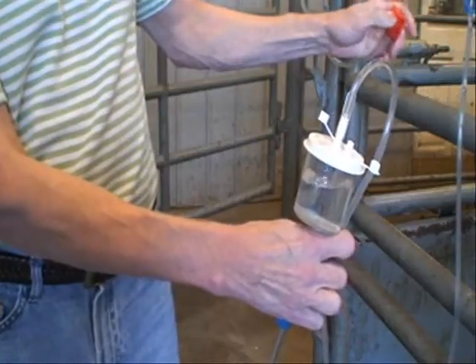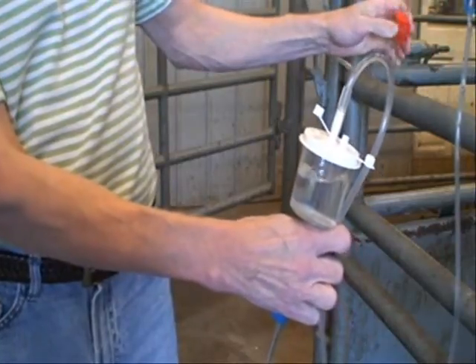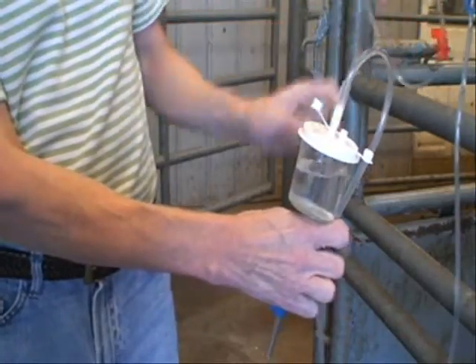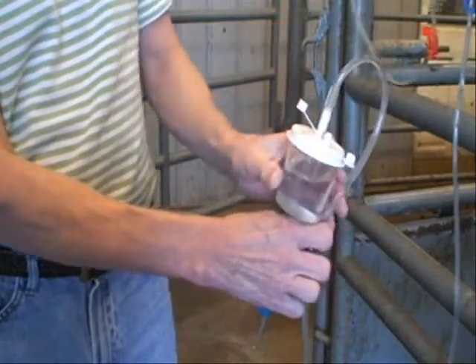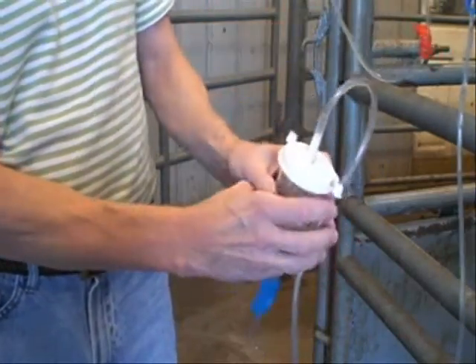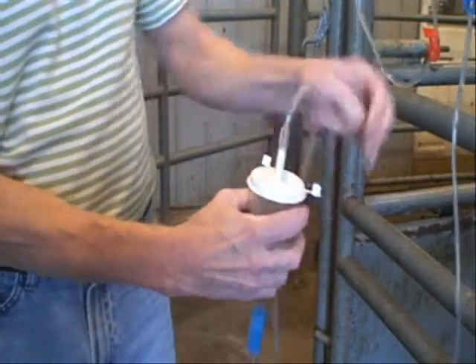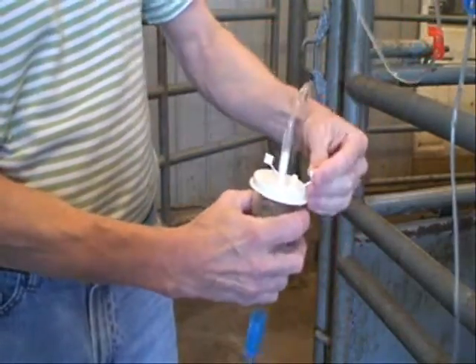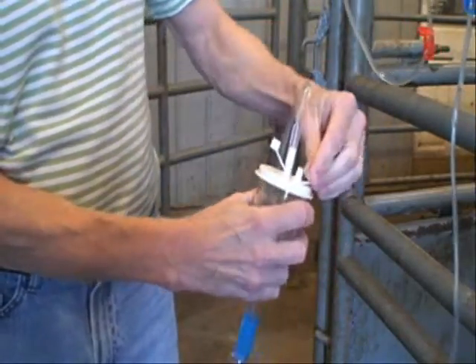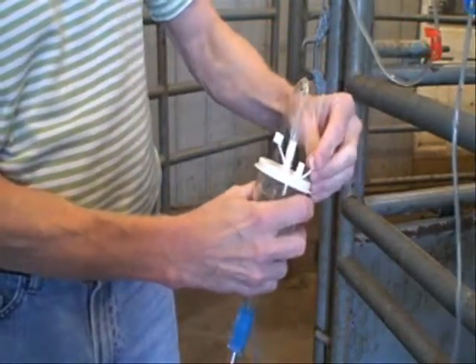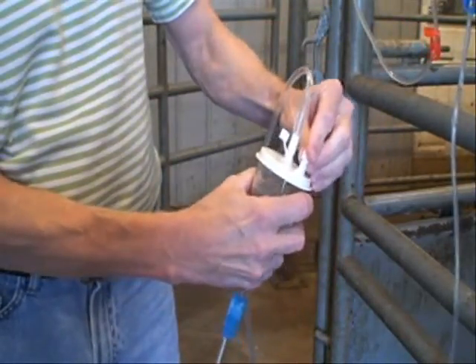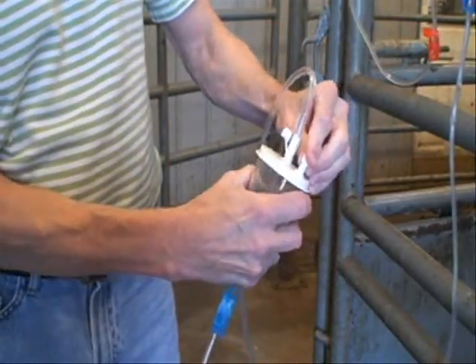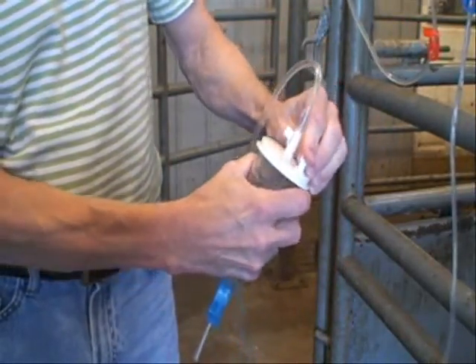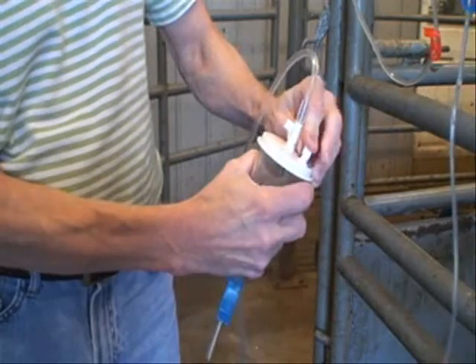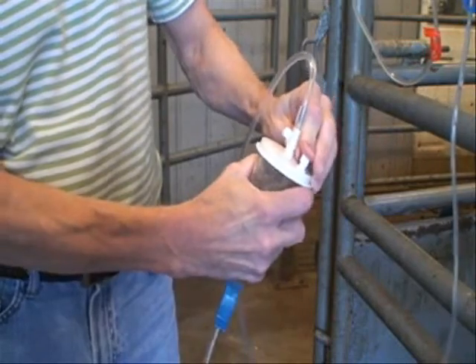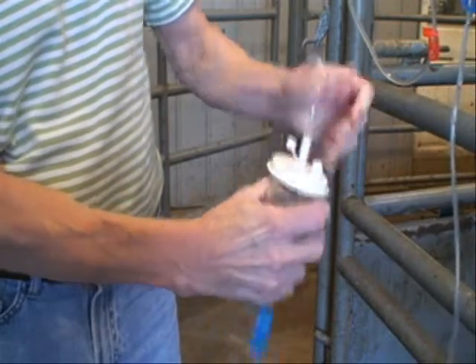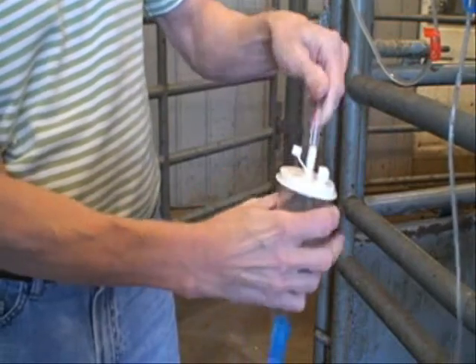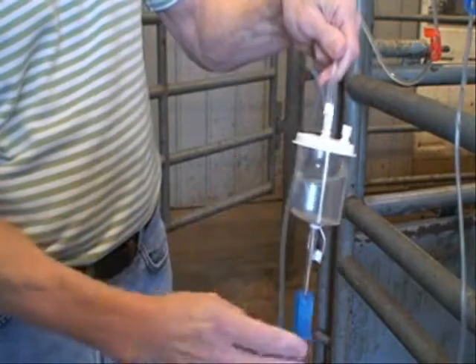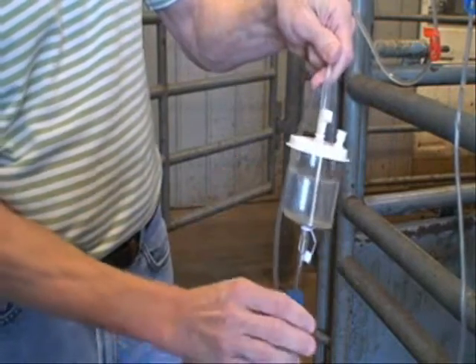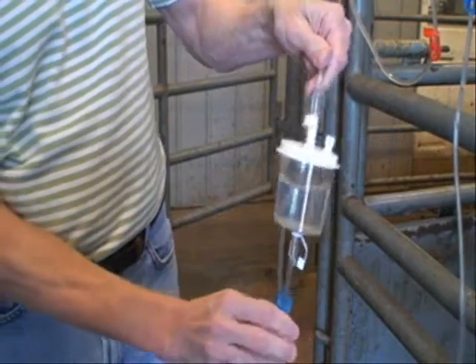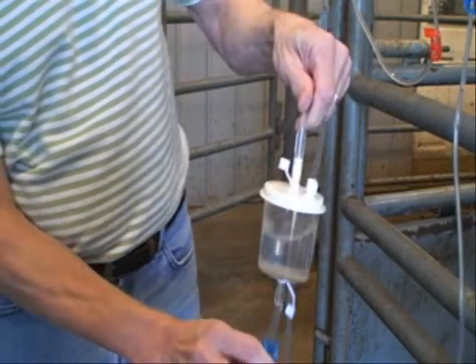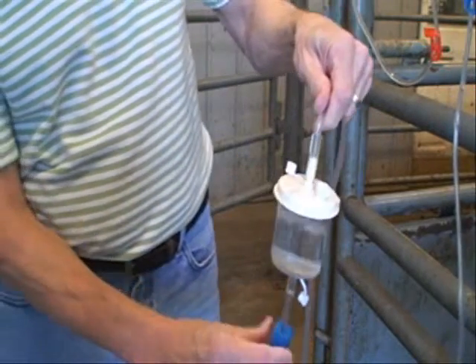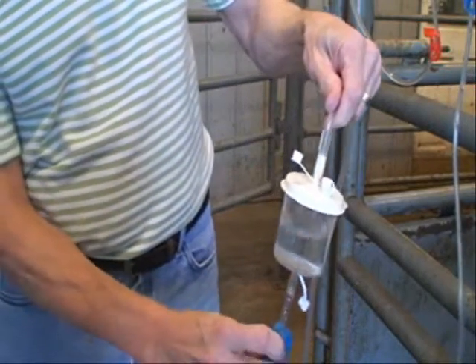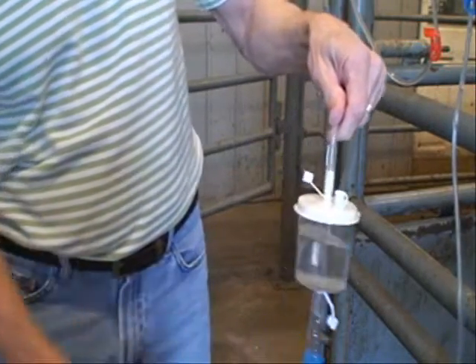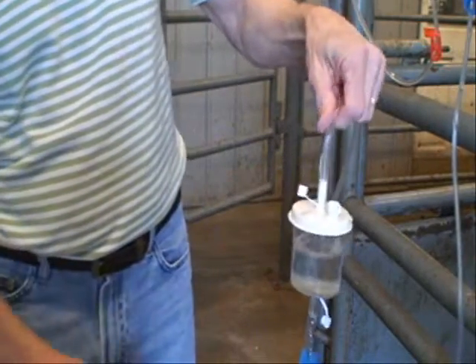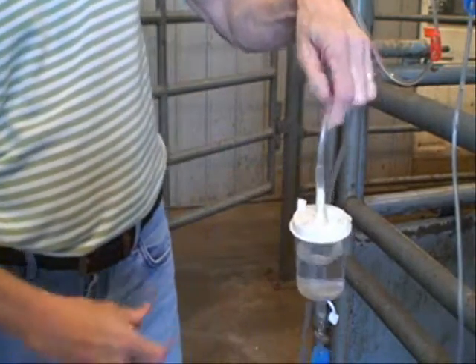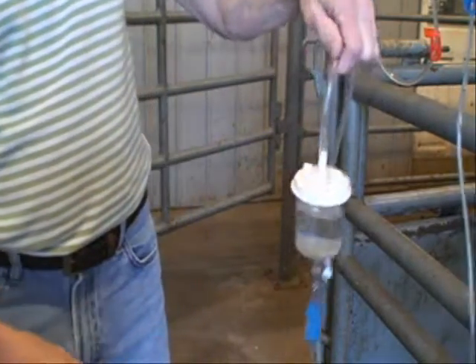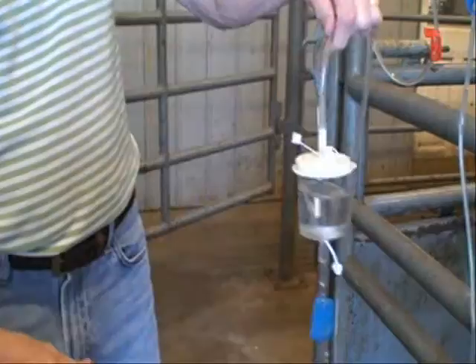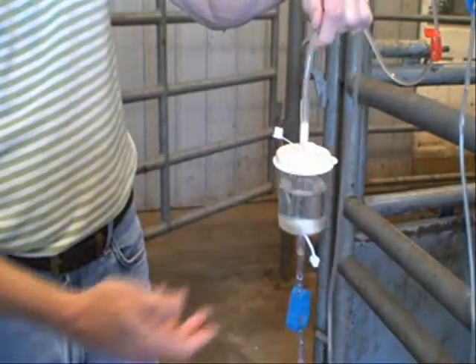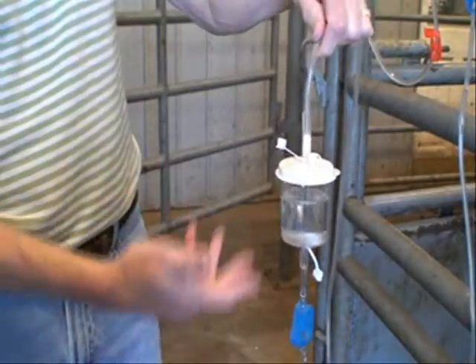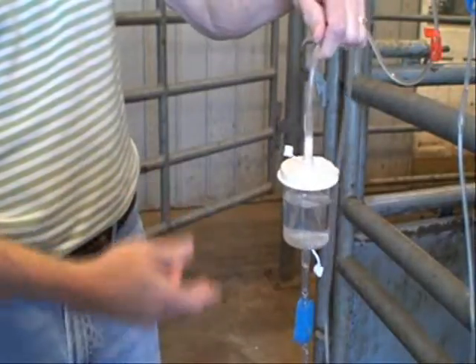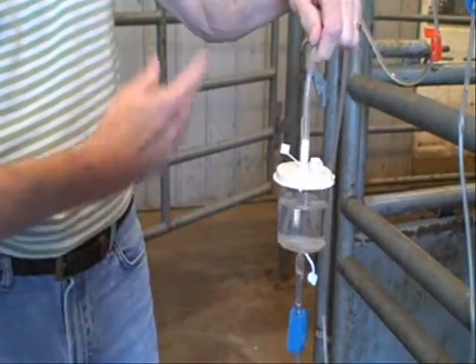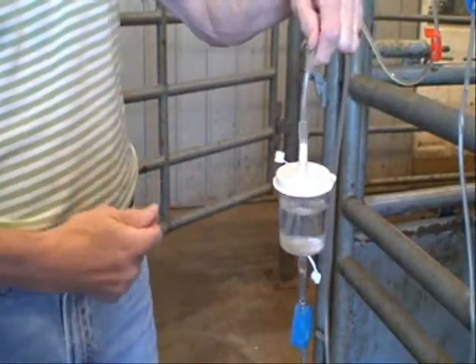Stop that. Reach over and close the air vent. Open the bottom clamp and it will maintain the liquid. You're ready to go flush.